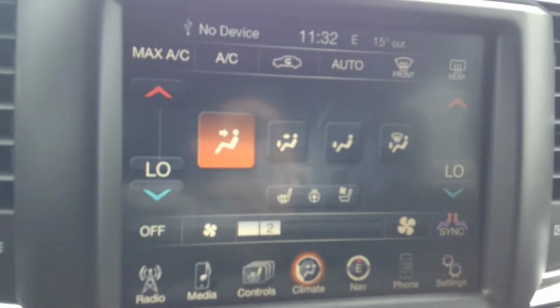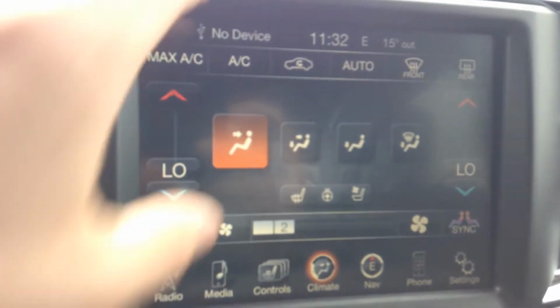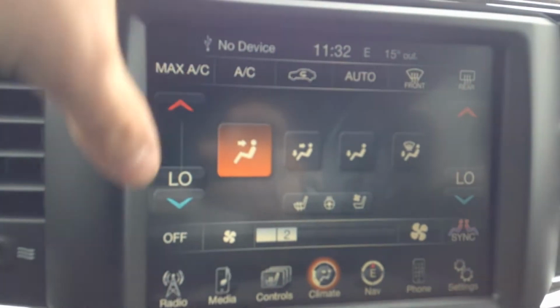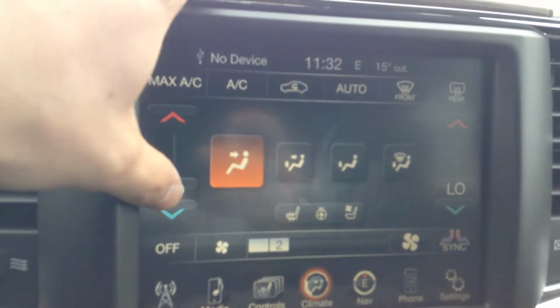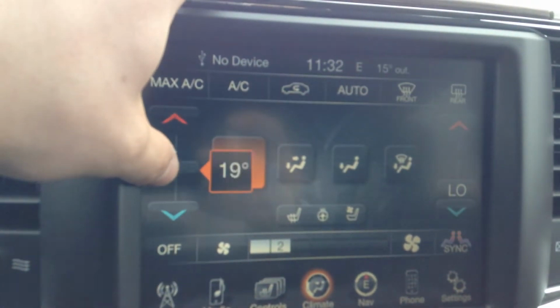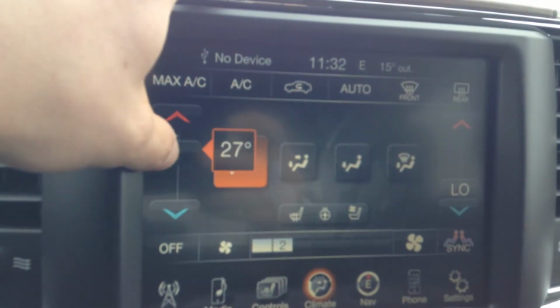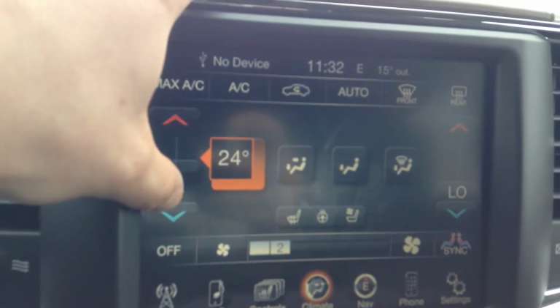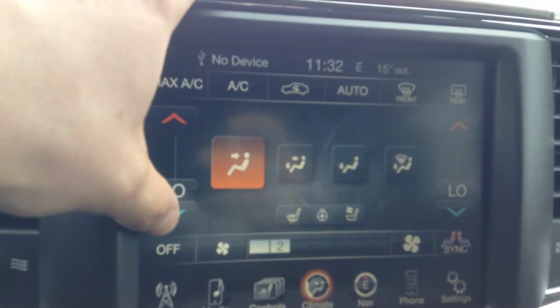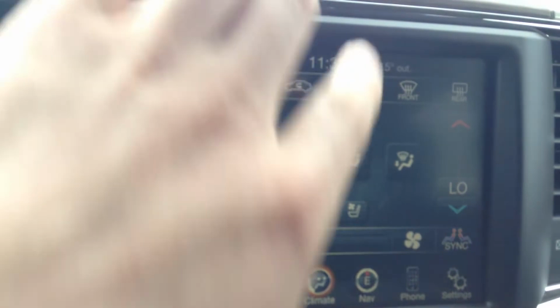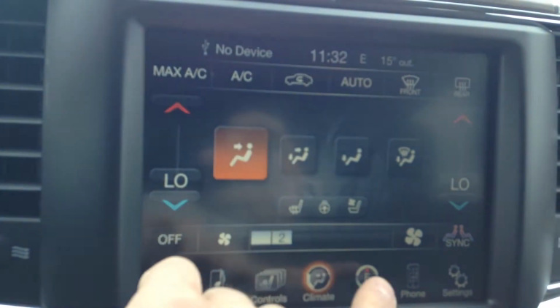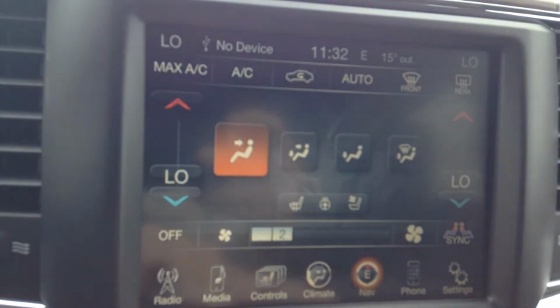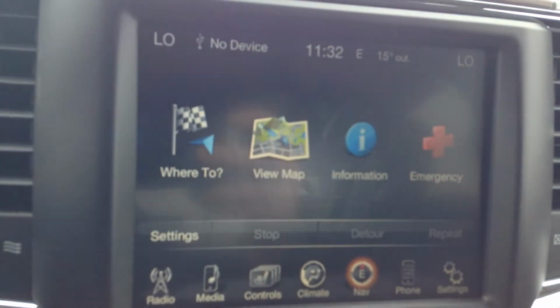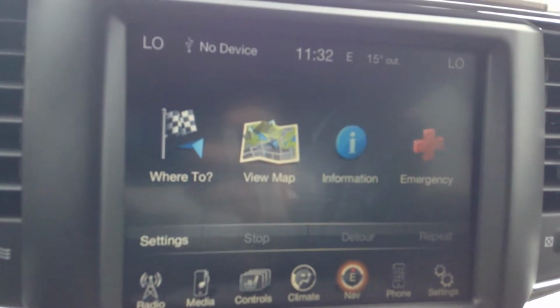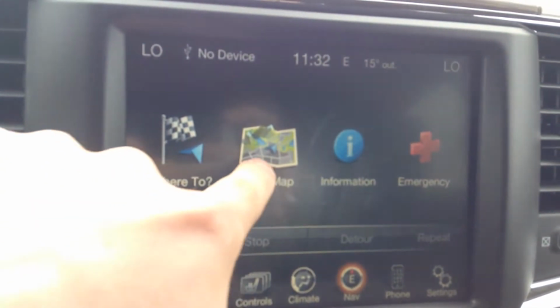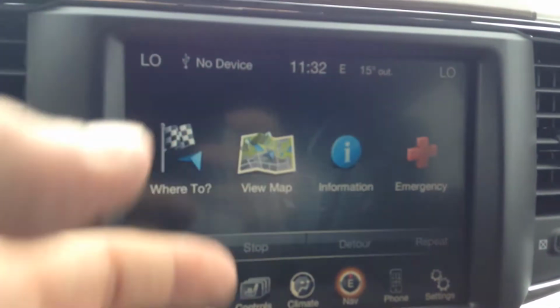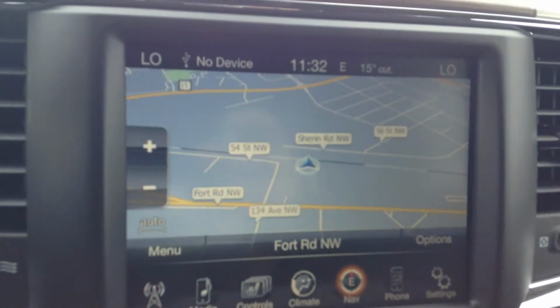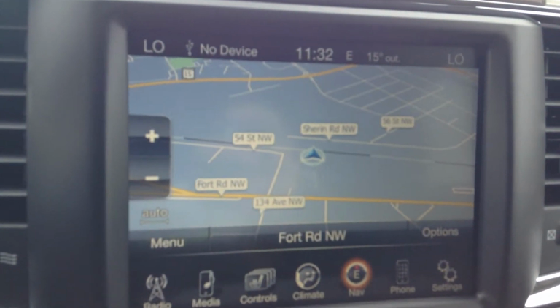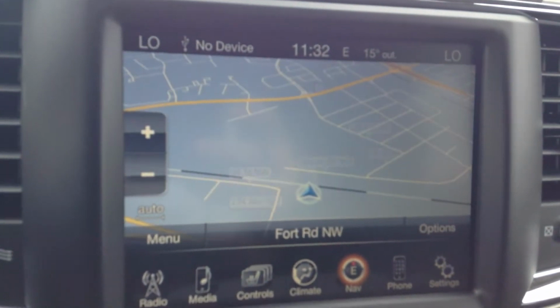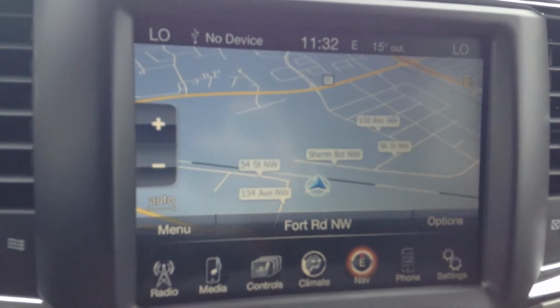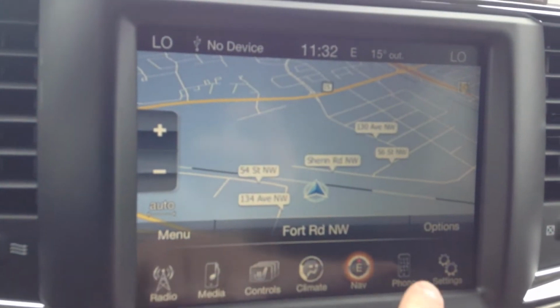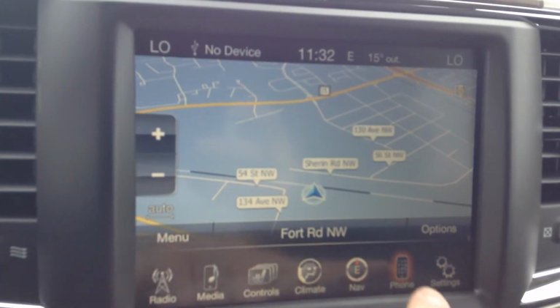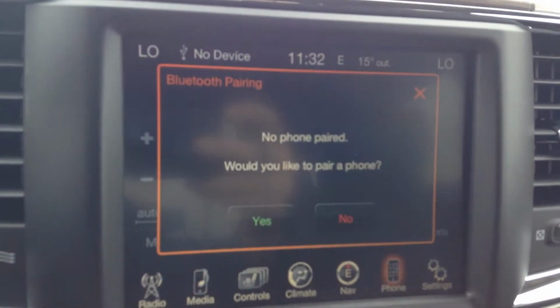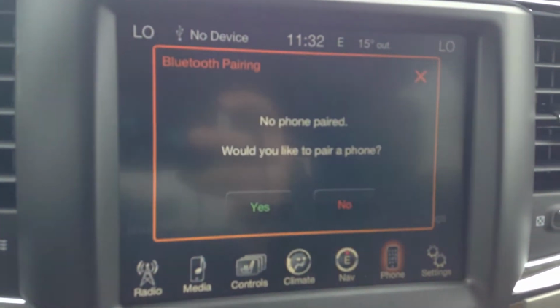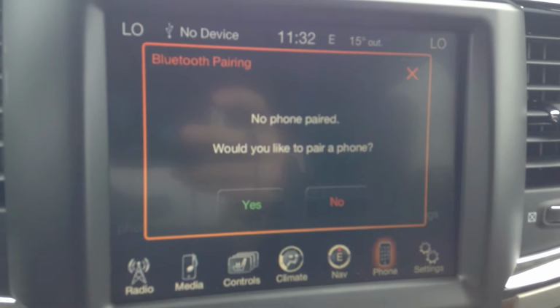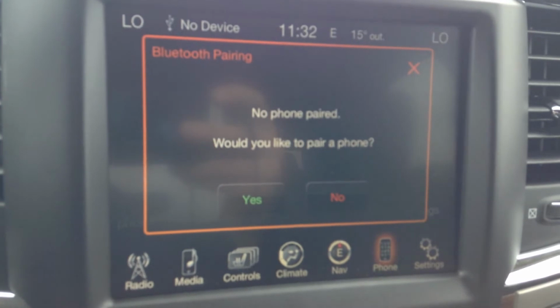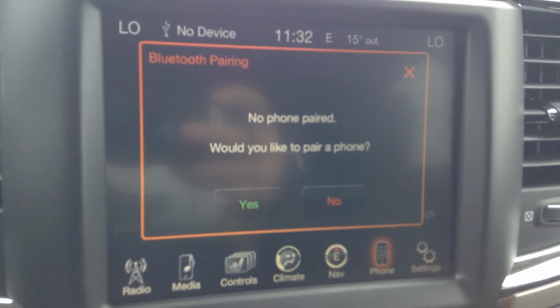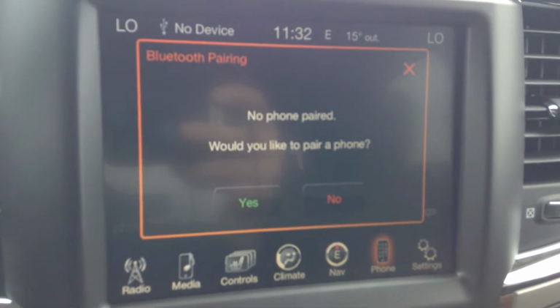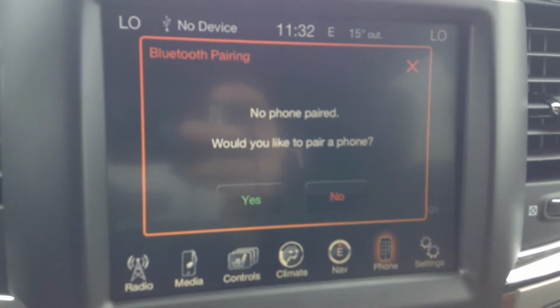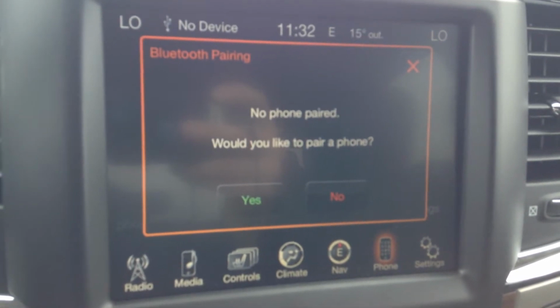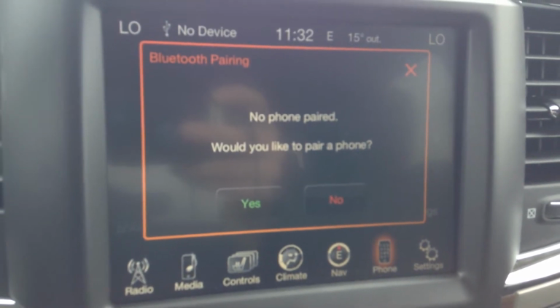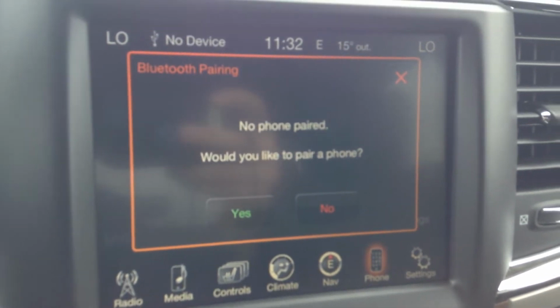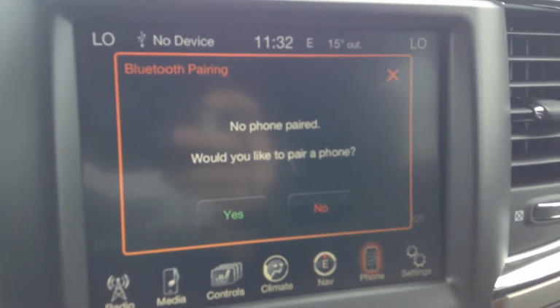Climate, dual climate control, easy enough to use, touch and drag. Navigation, just hit view map and it shows you where you're going. Your phone — you can pair up to seven phones and use hands-free while you're driving.